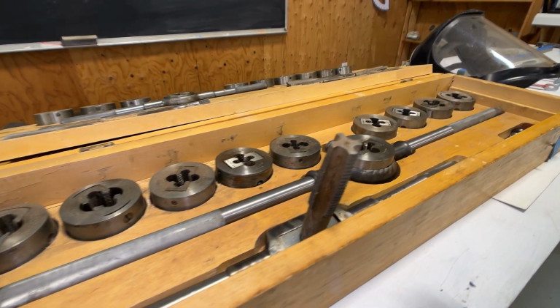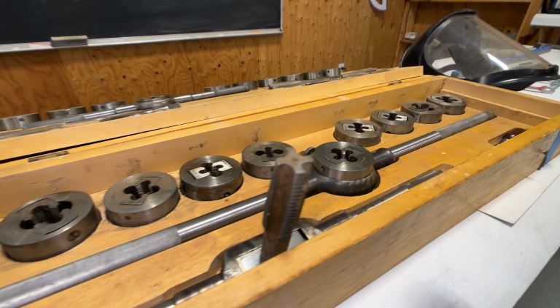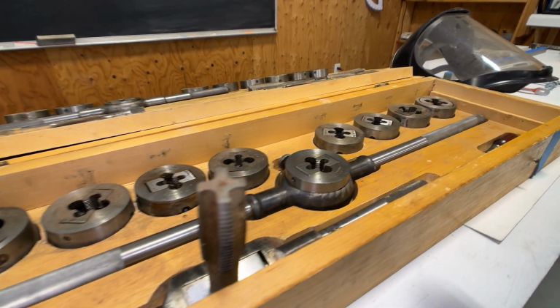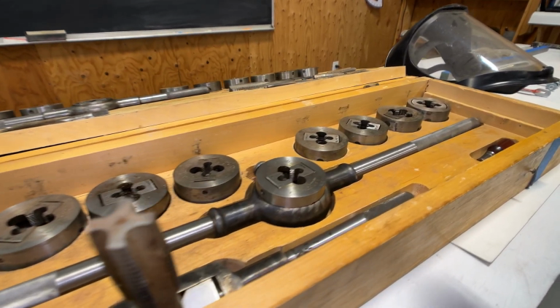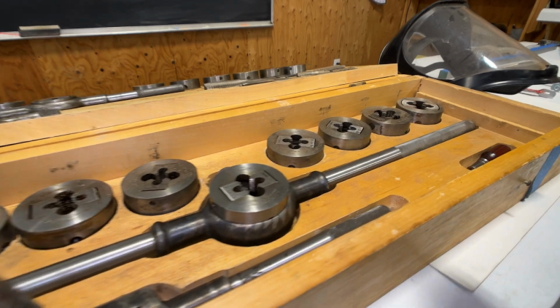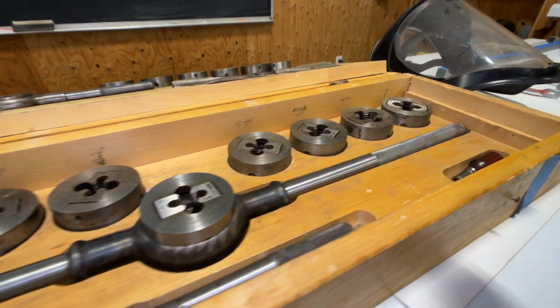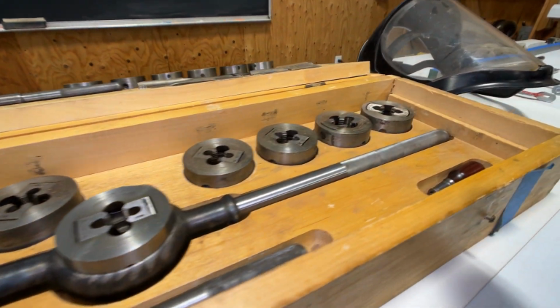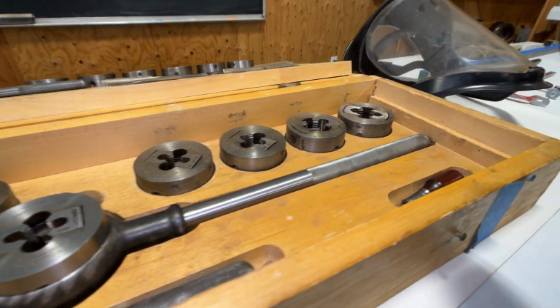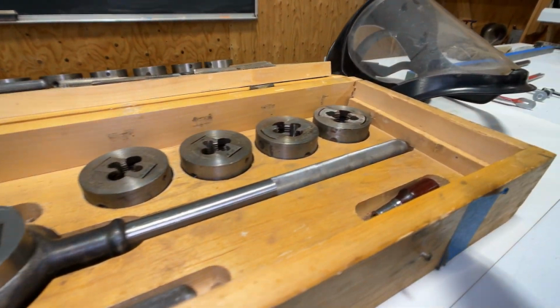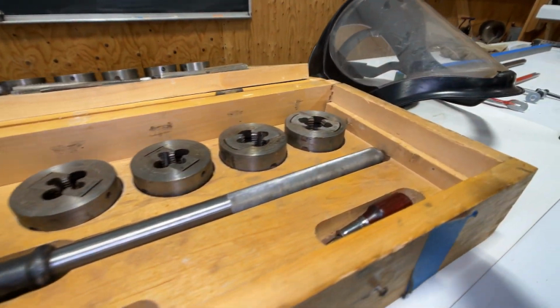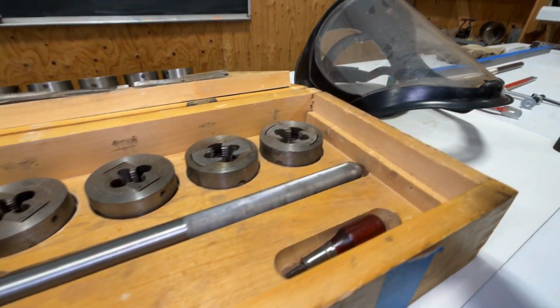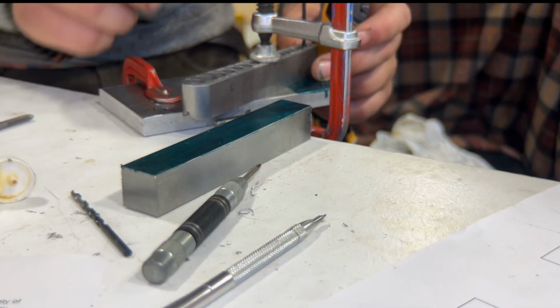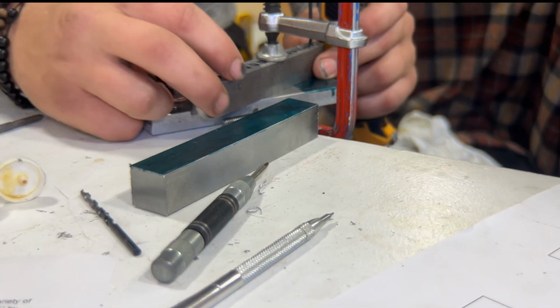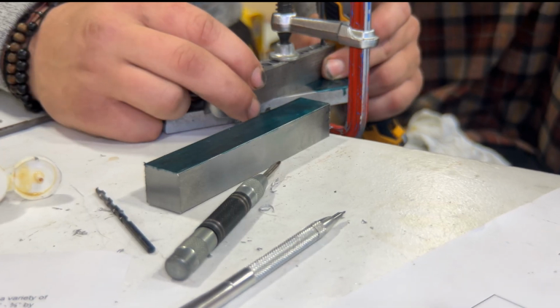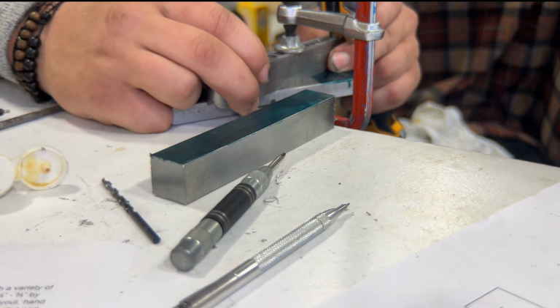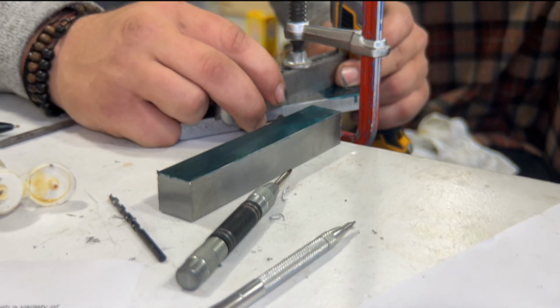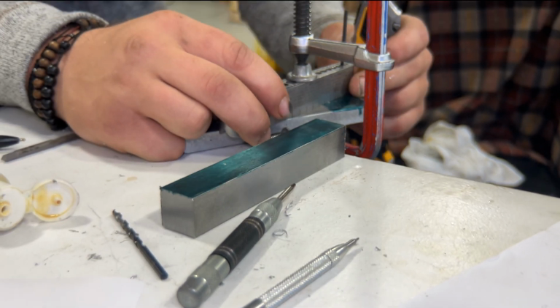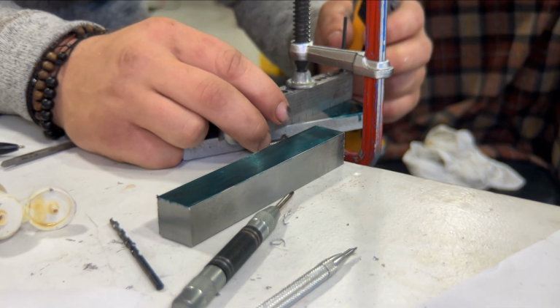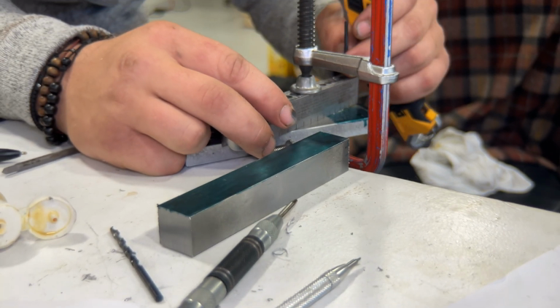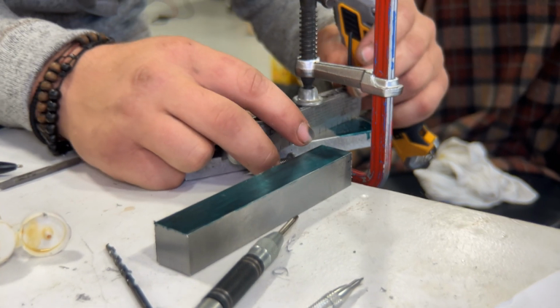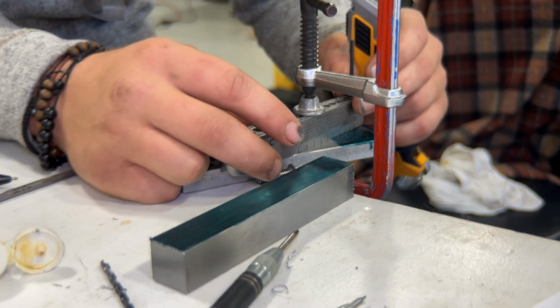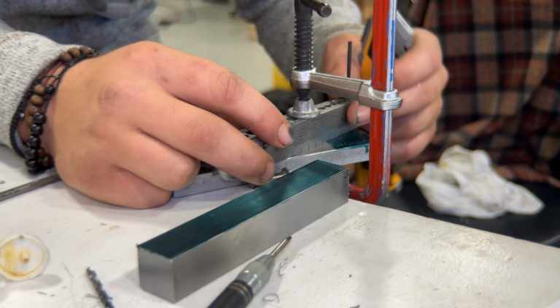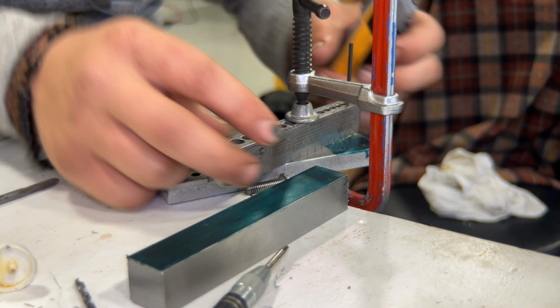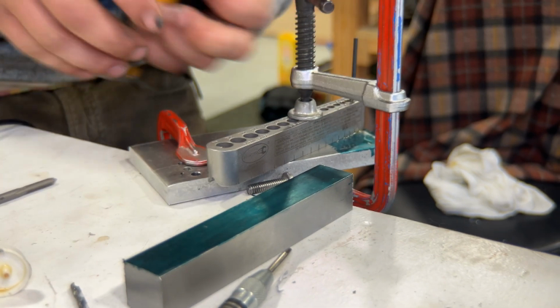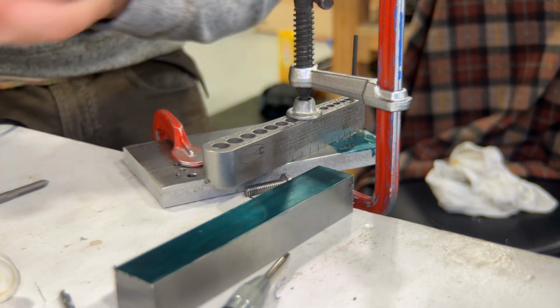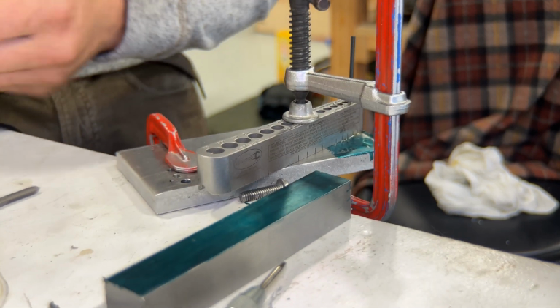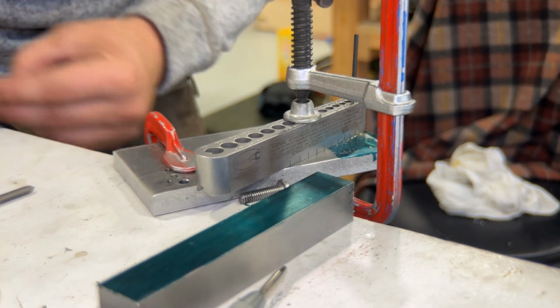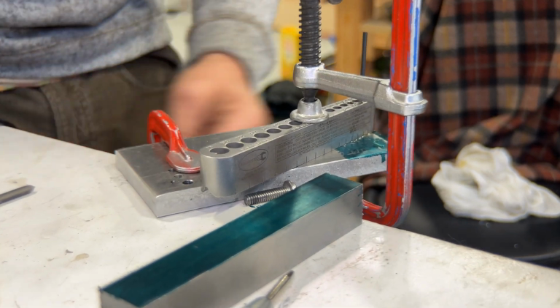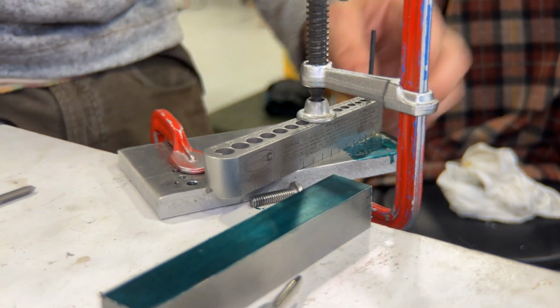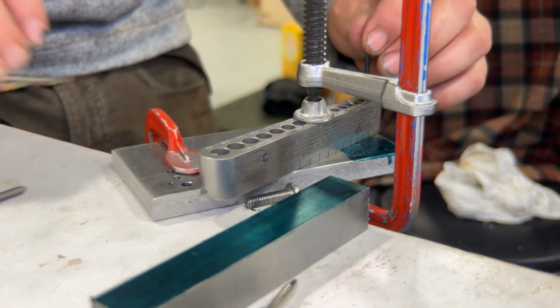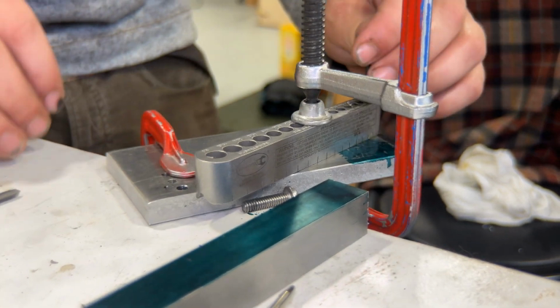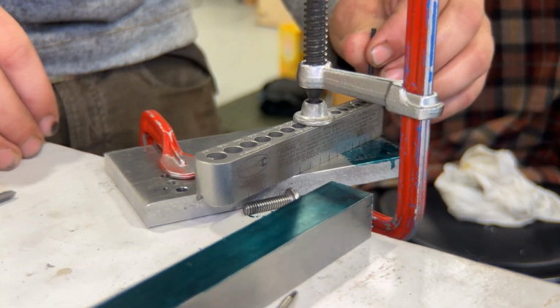In addition to learning about the basics of woodworking, students also learn about metal and other composite materials. This is a great example of the marine systems students' first project: building a drill bit guide block, utilizing their tri-squares and stationary tools.